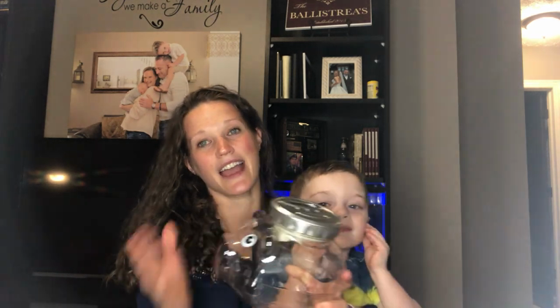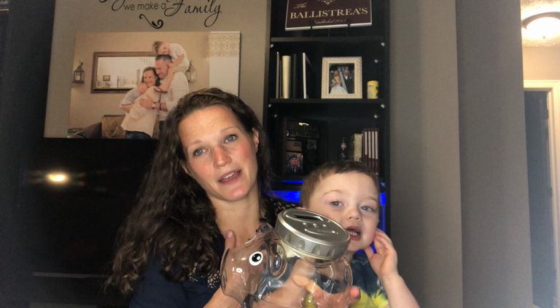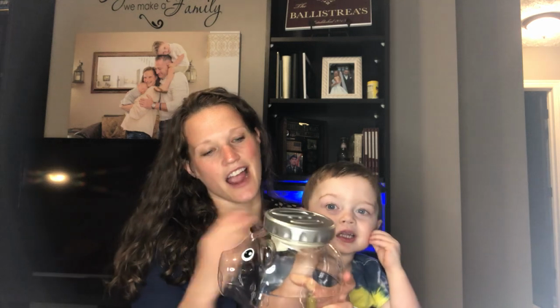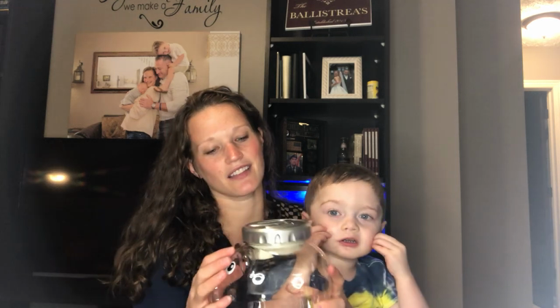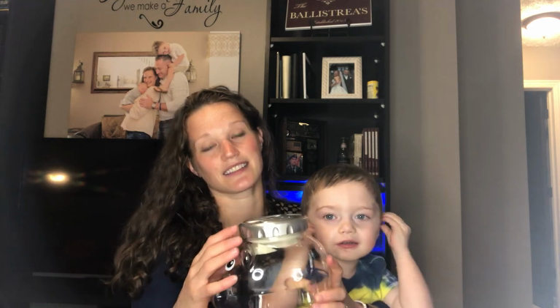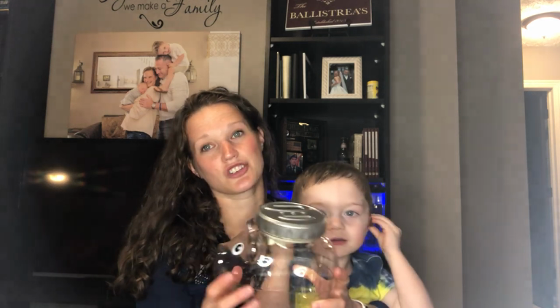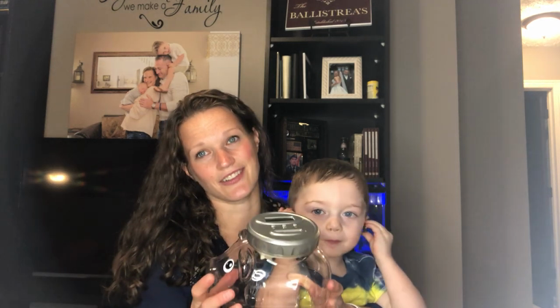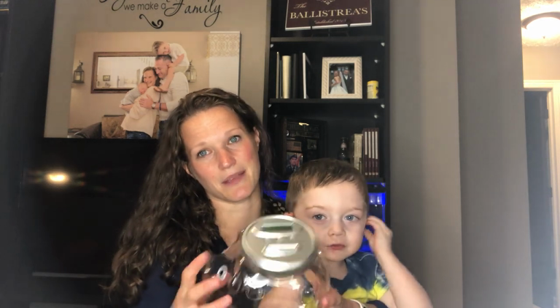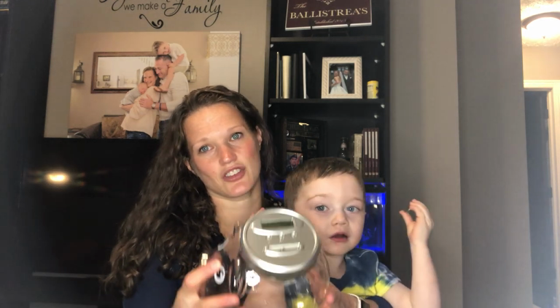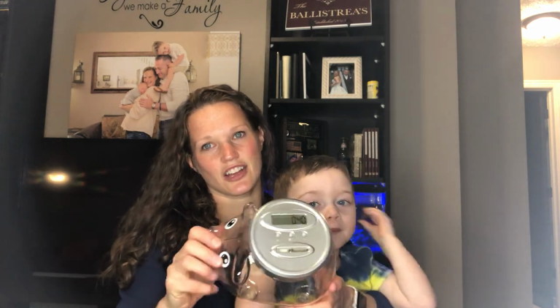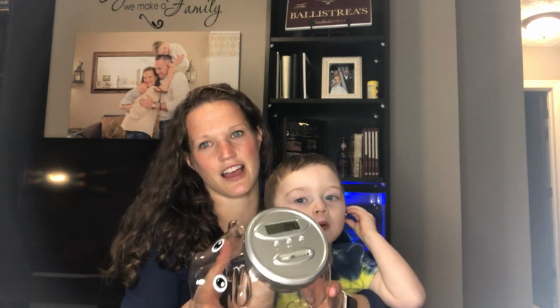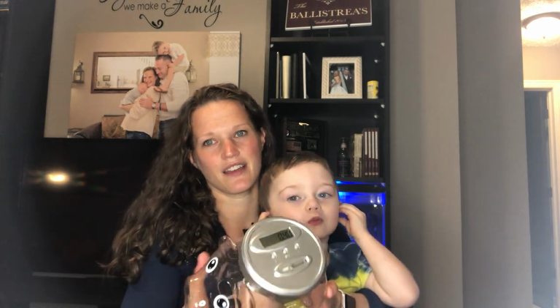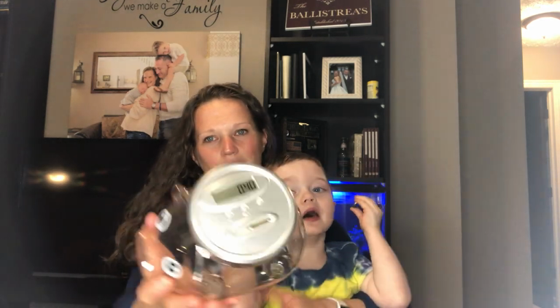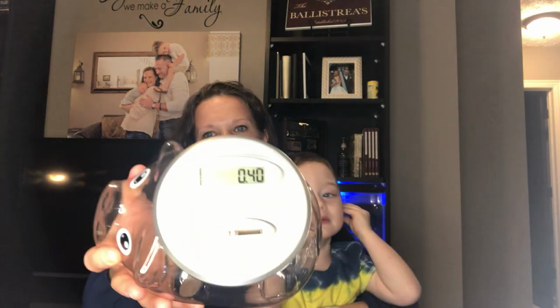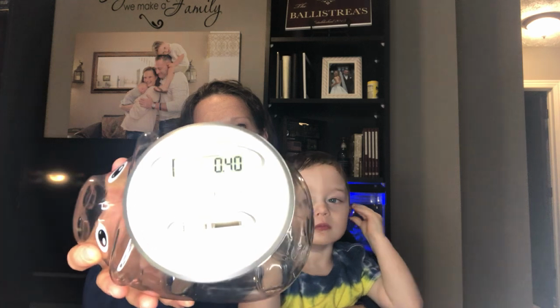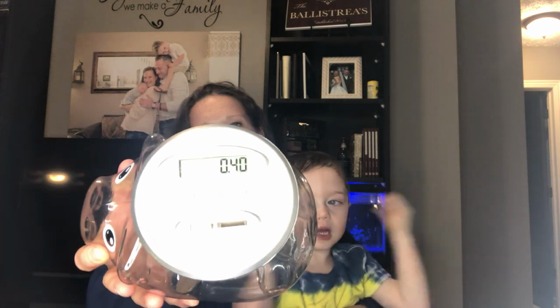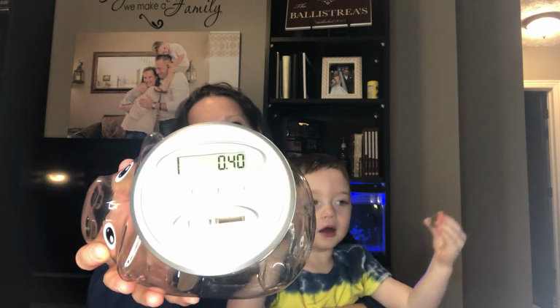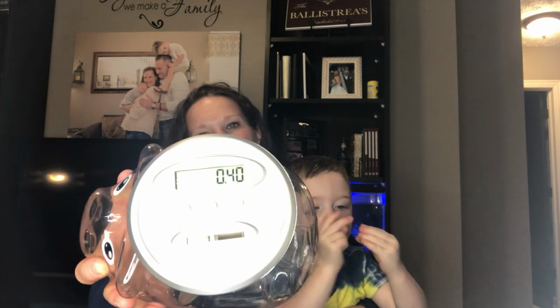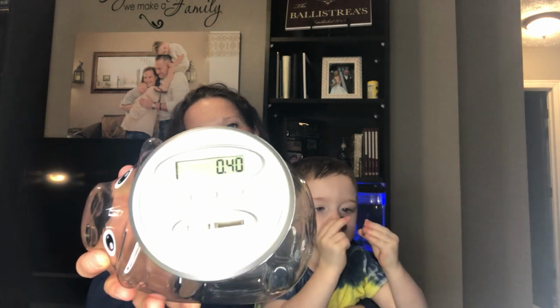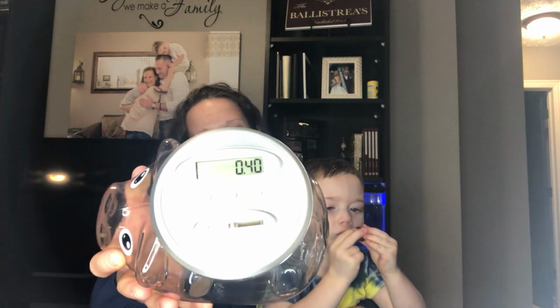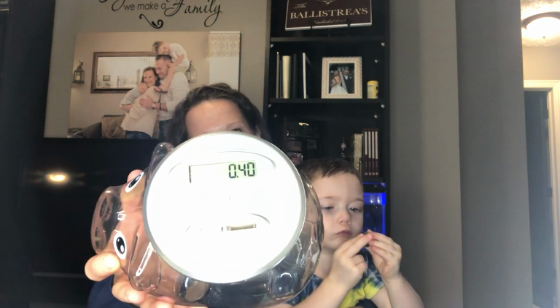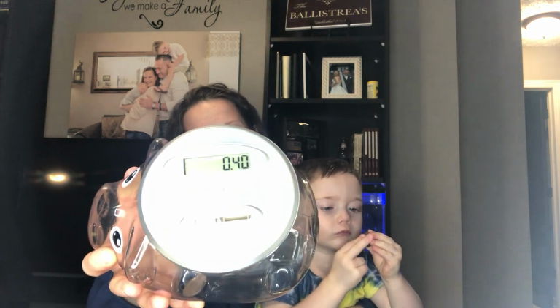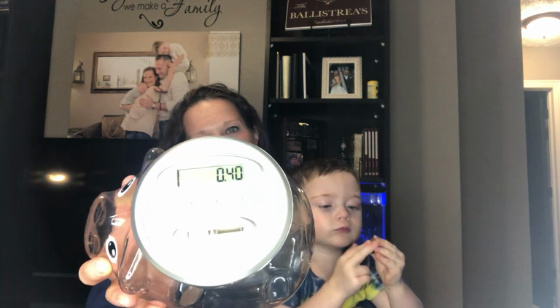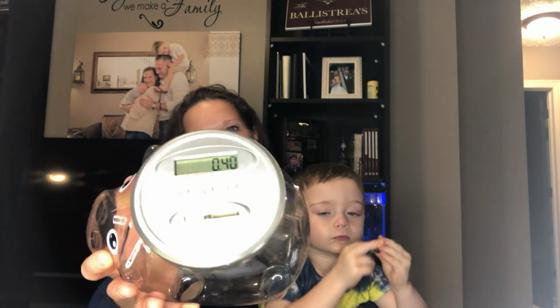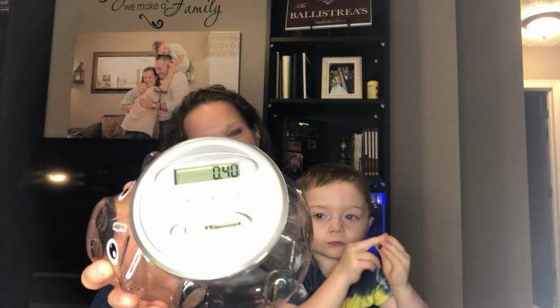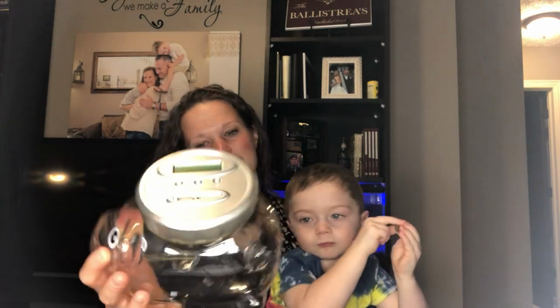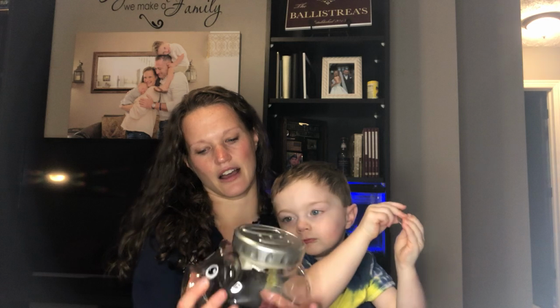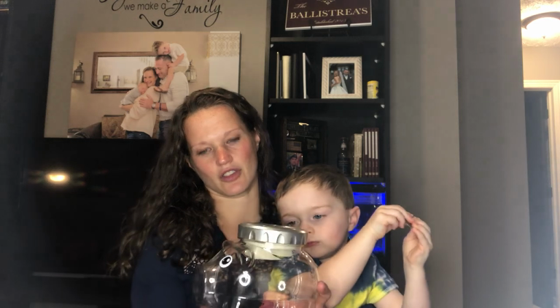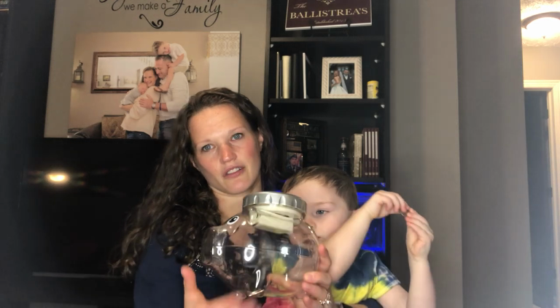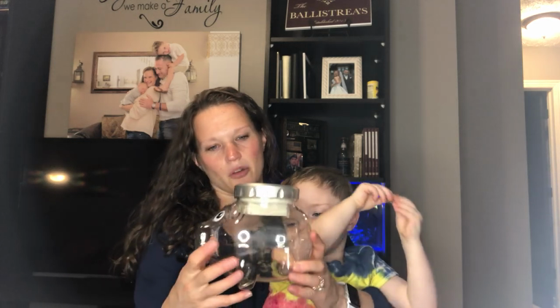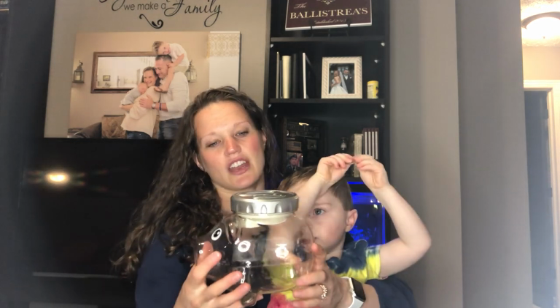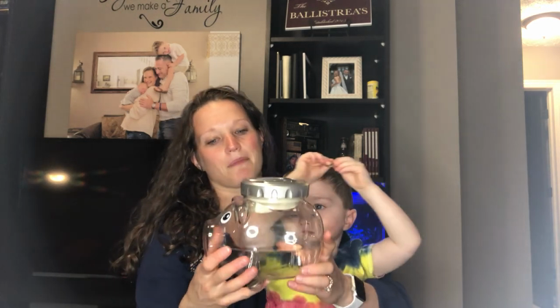As a parent, I really like that it's a digital counting piggy bank. You can see here at the top it will tell you how much money is in the piggy bank. You can see here we have 40 cents, so there's a little bit of change here at the bottom.